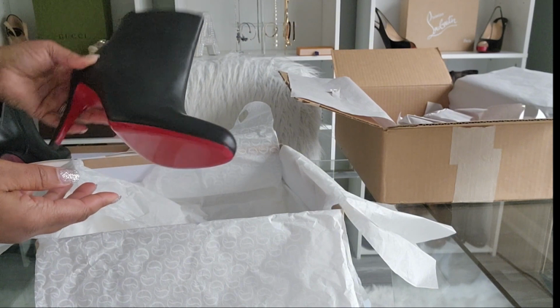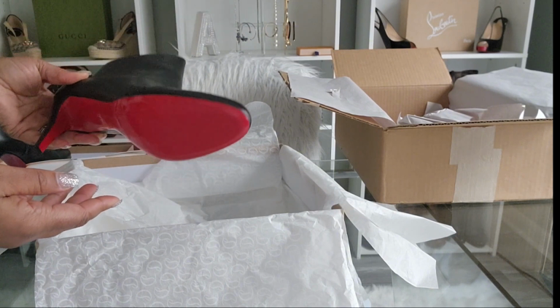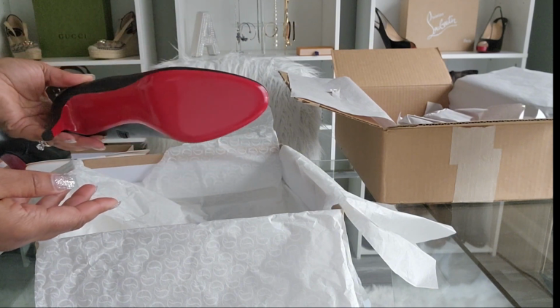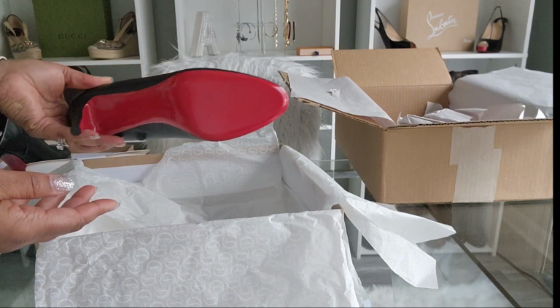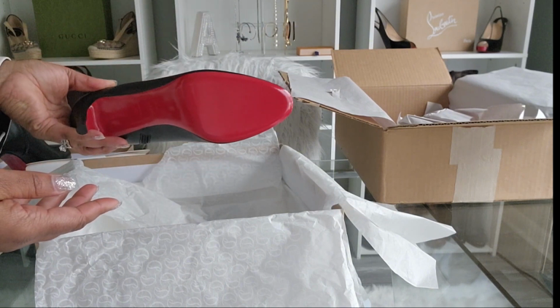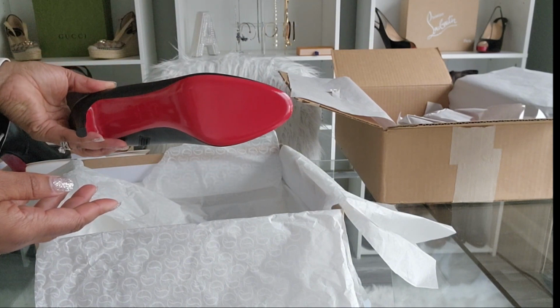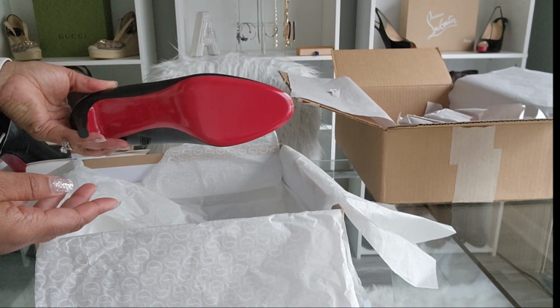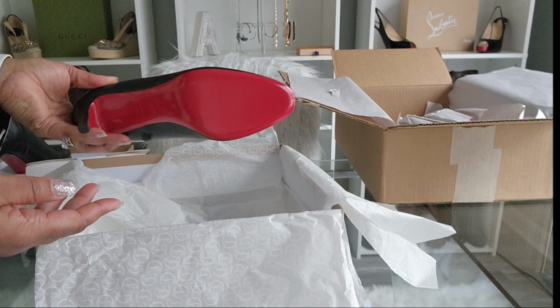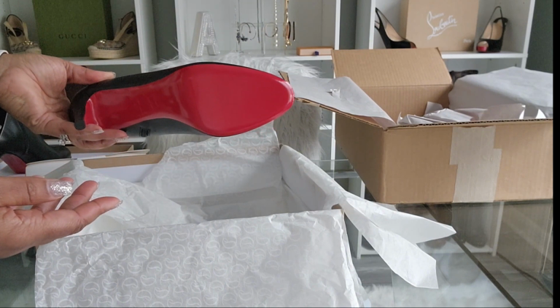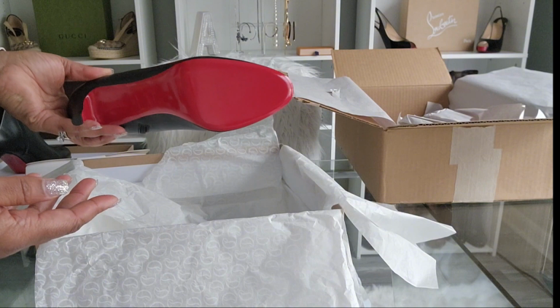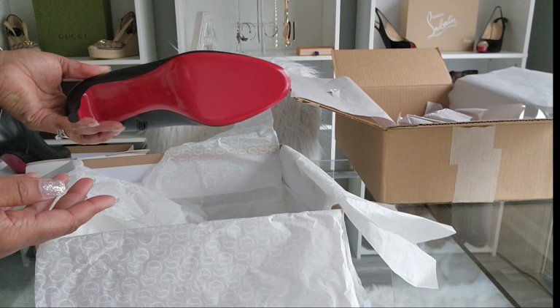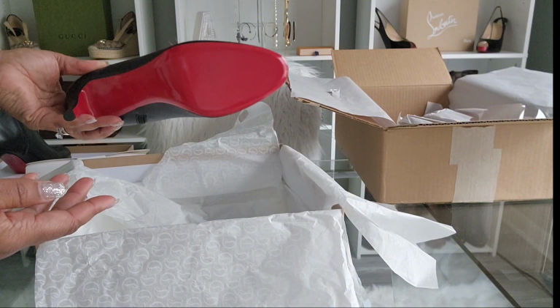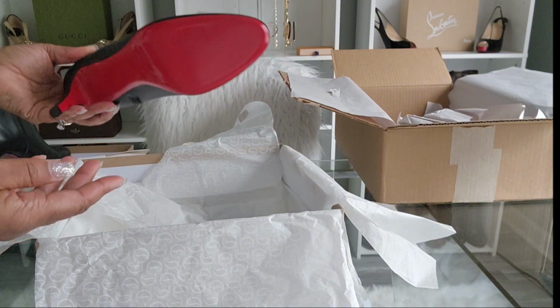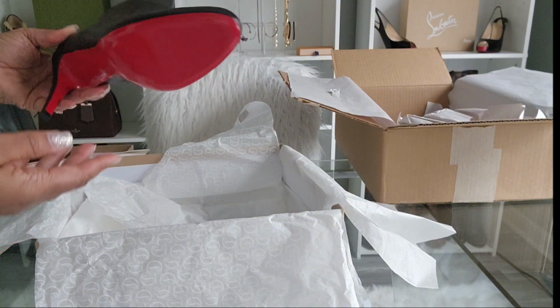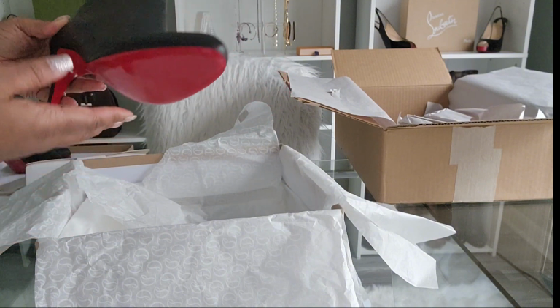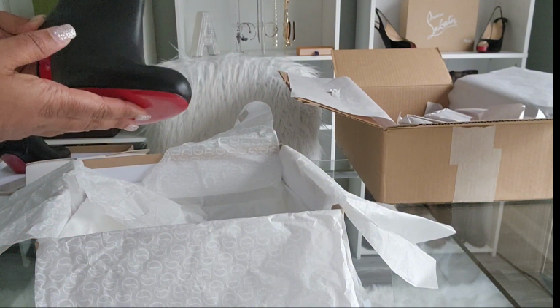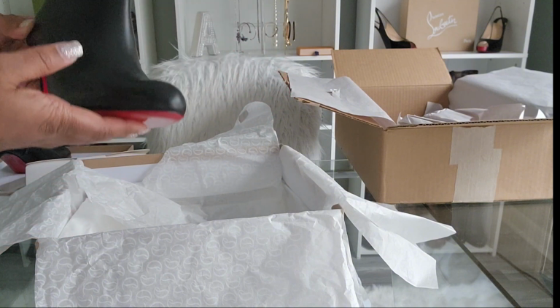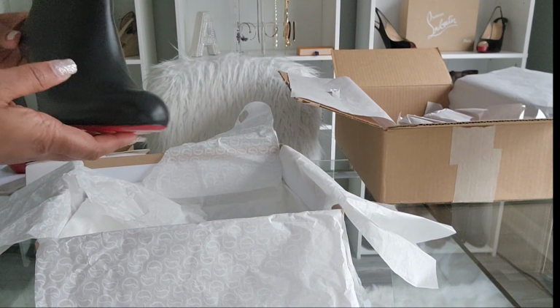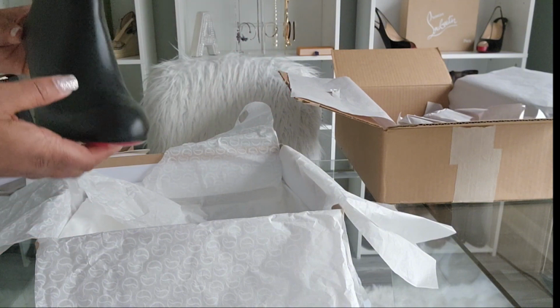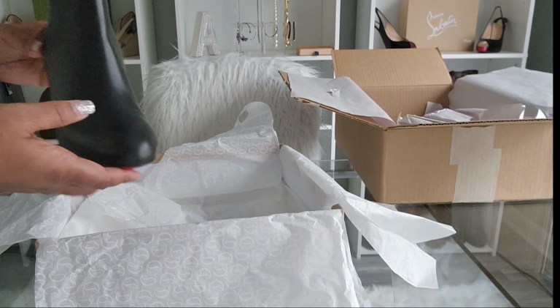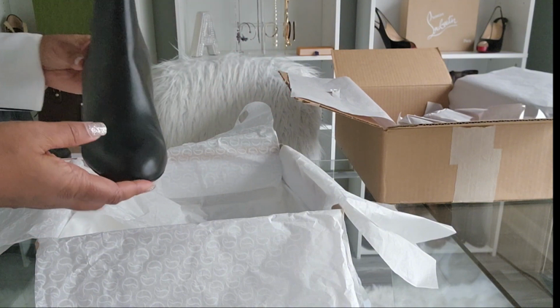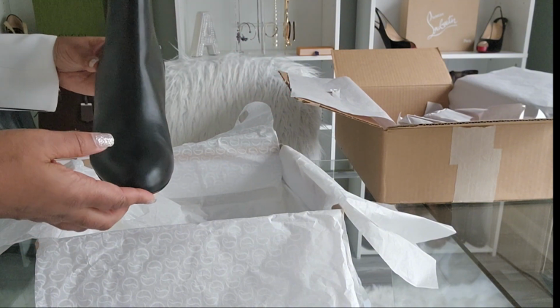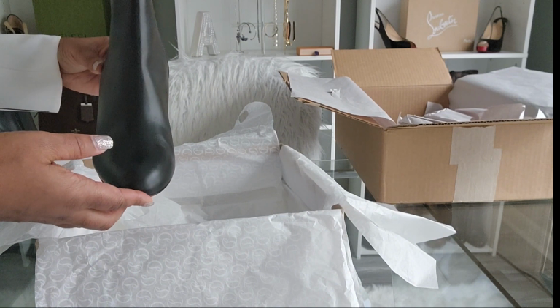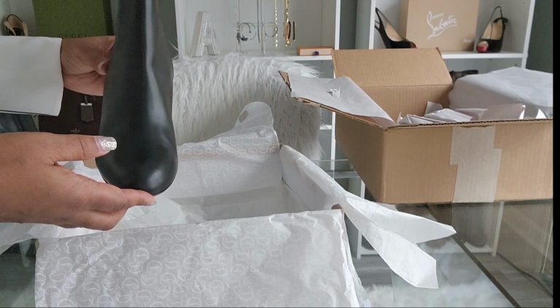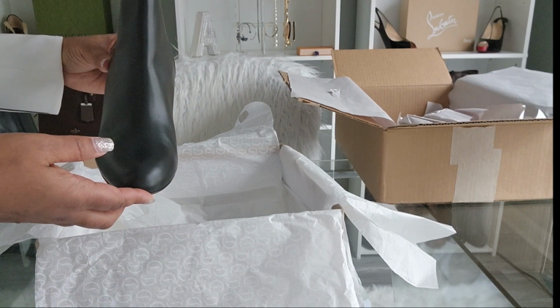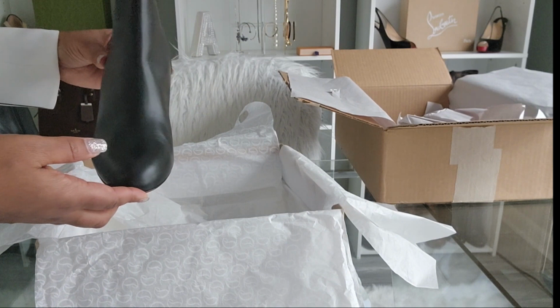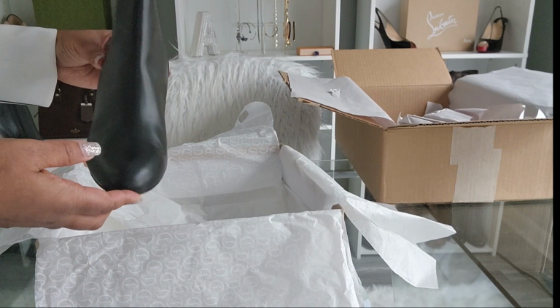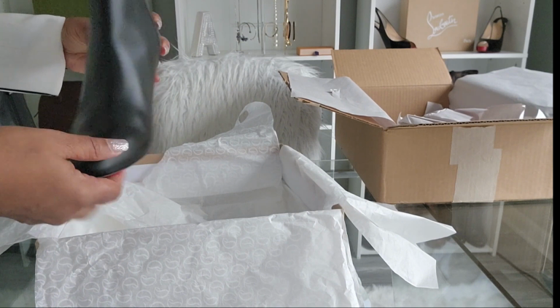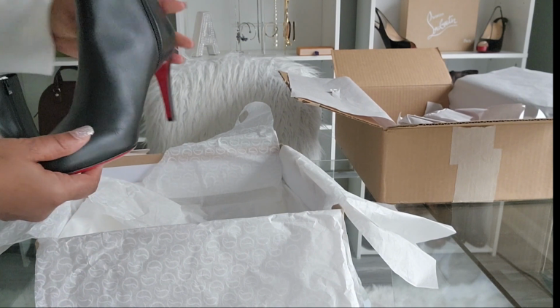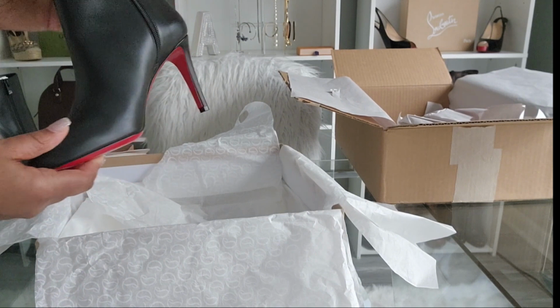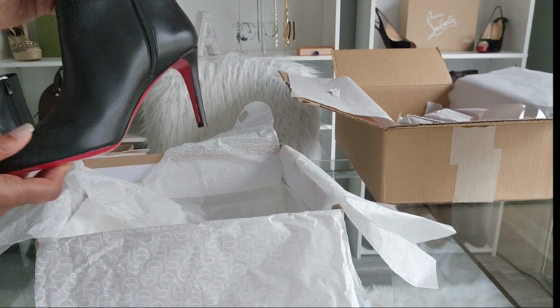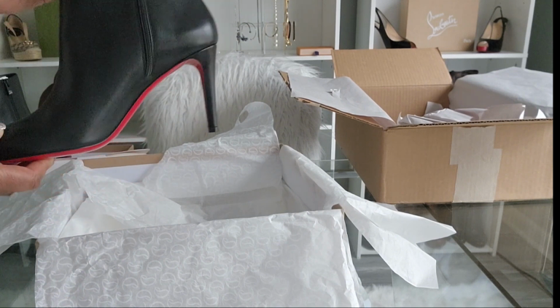I am excited to wear them — and not just wear them for 30 minutes because they're hurting my feet. I plan to wear these a little longer than that.